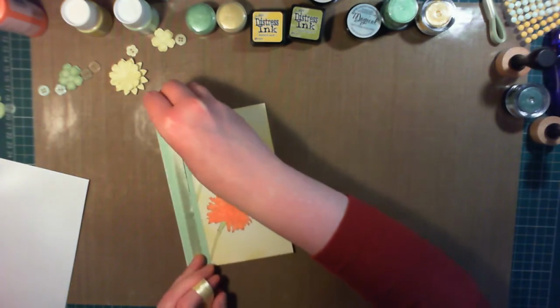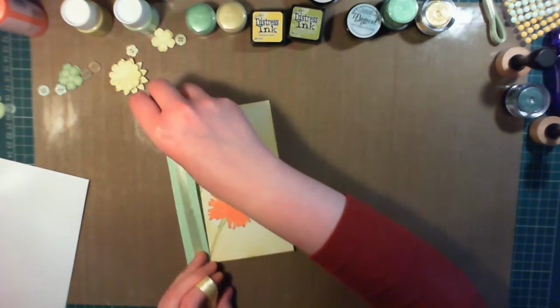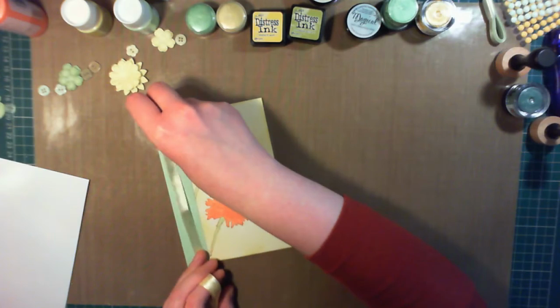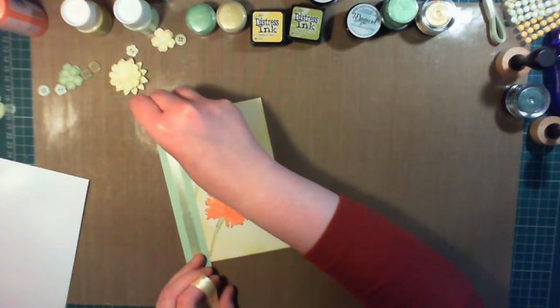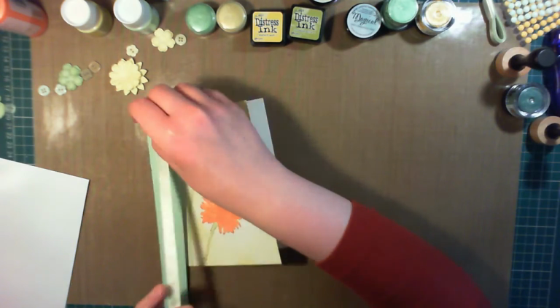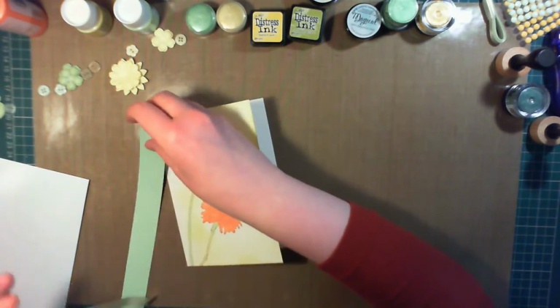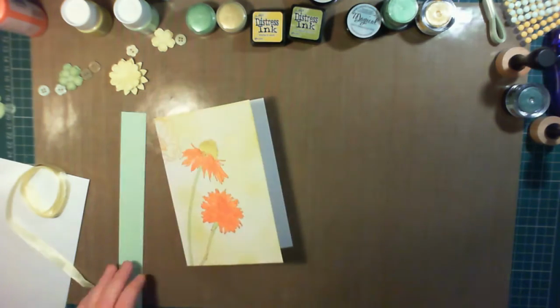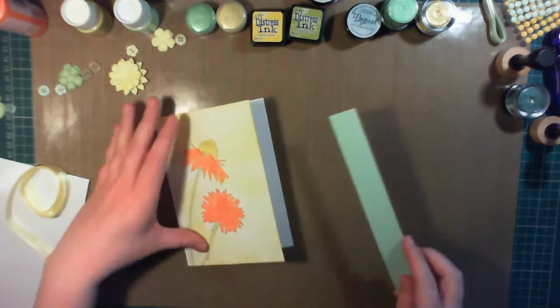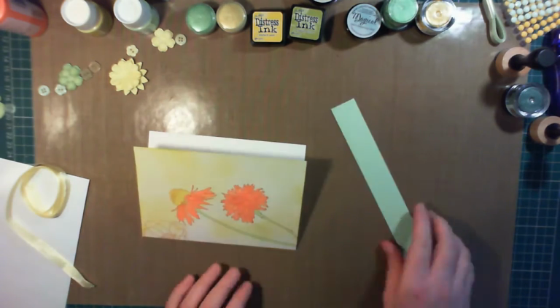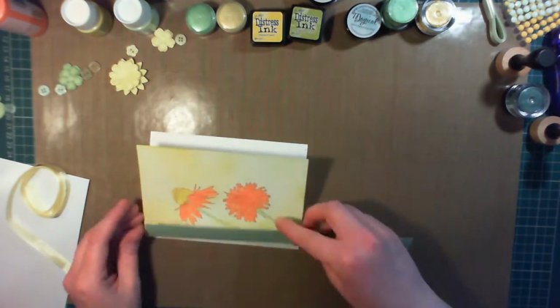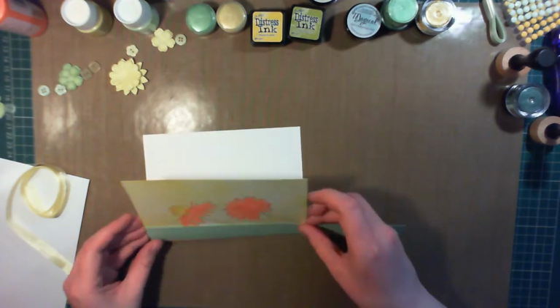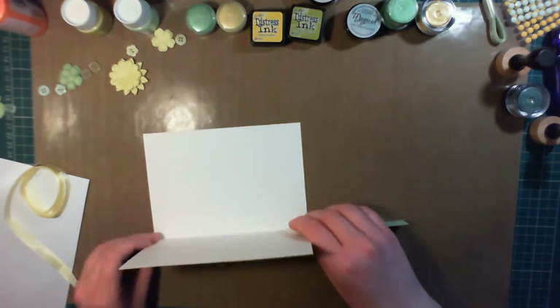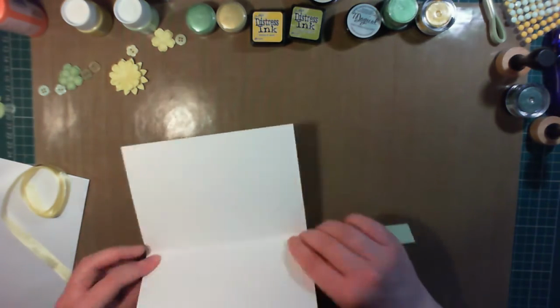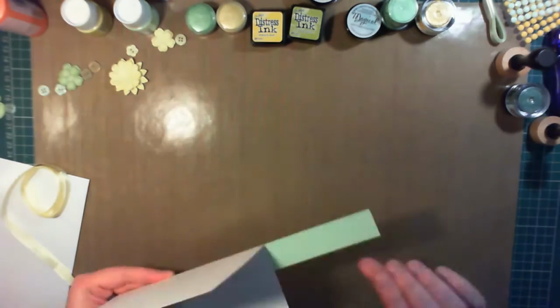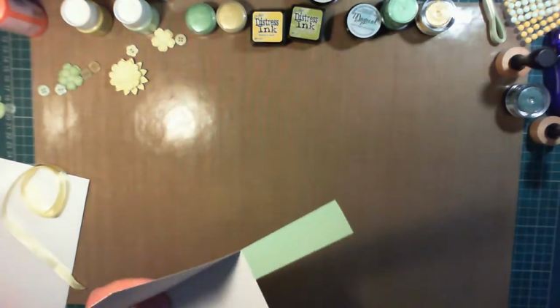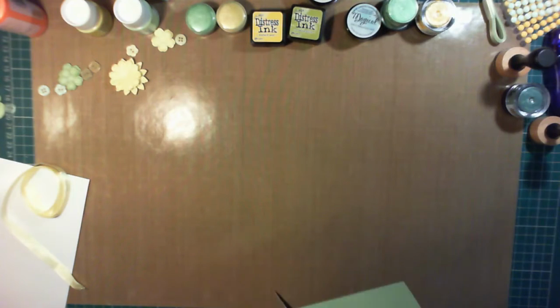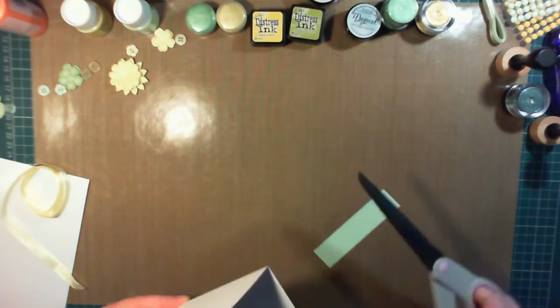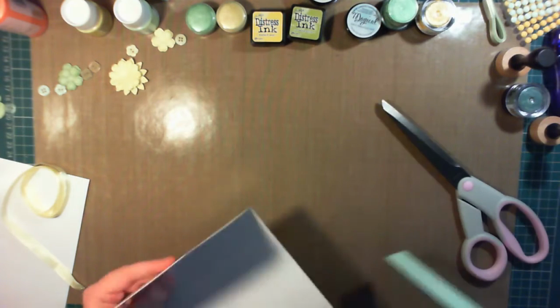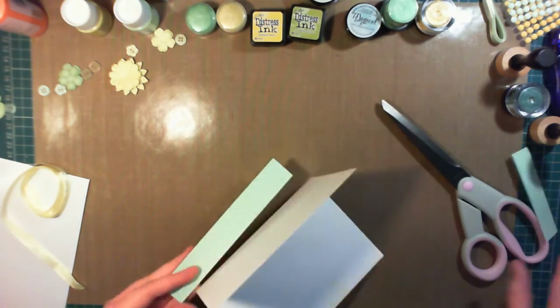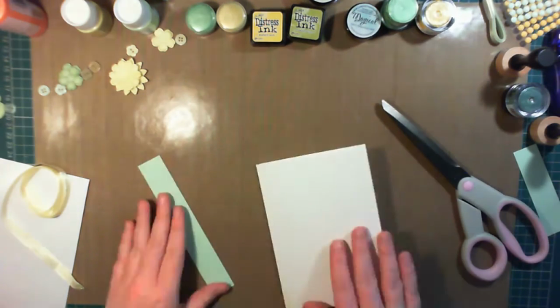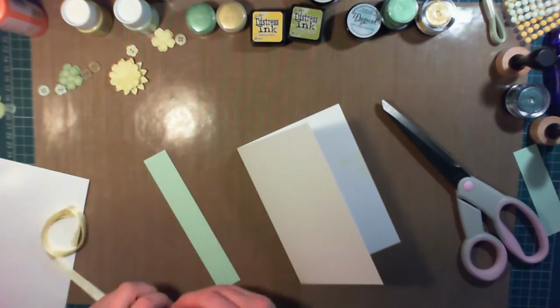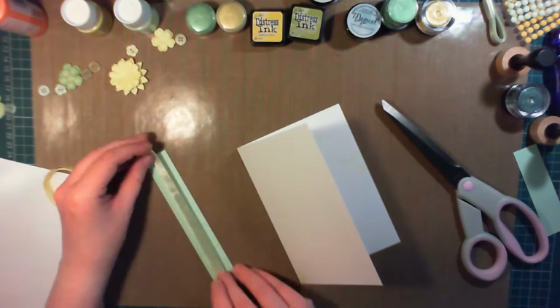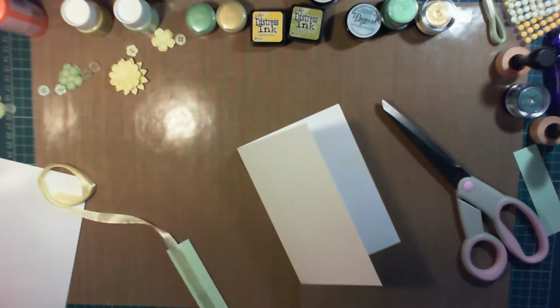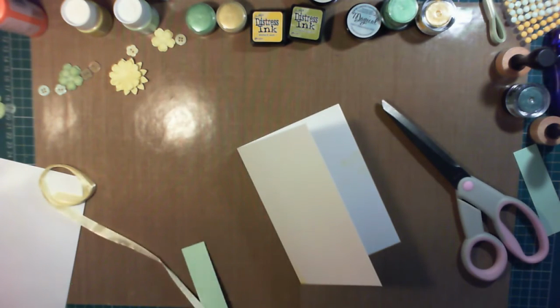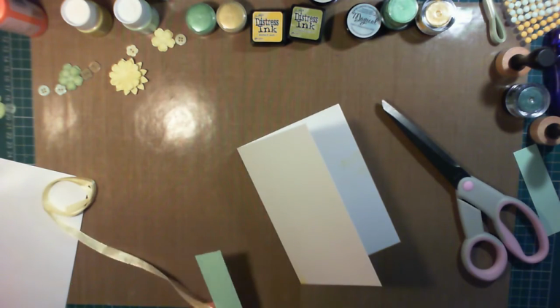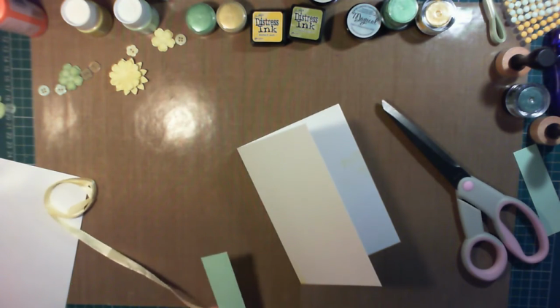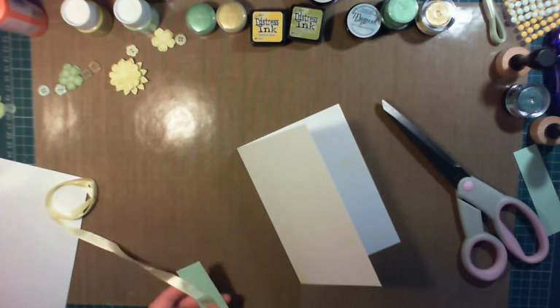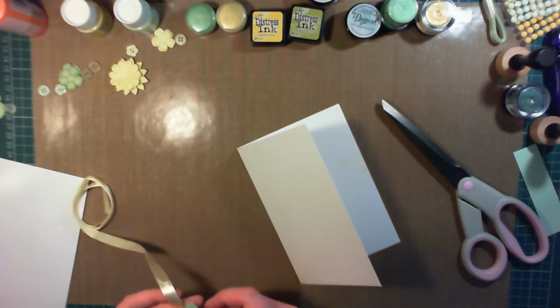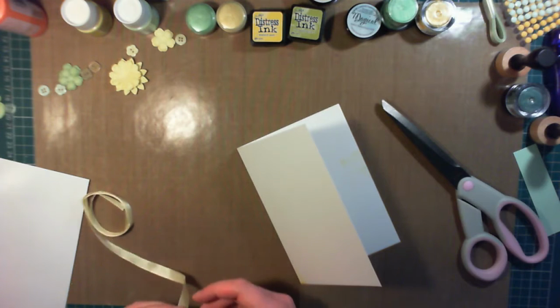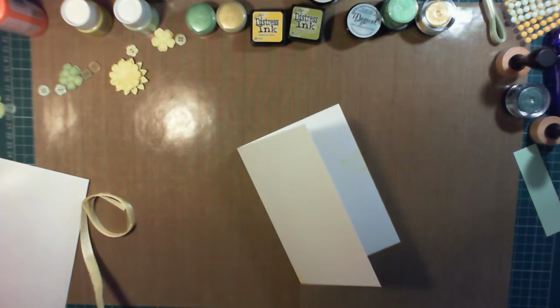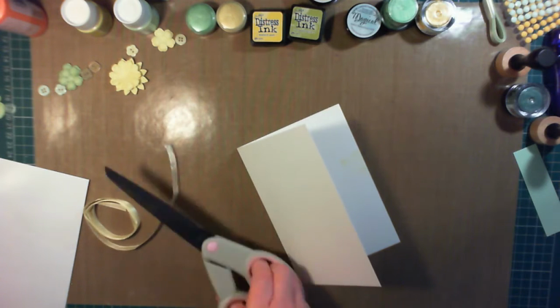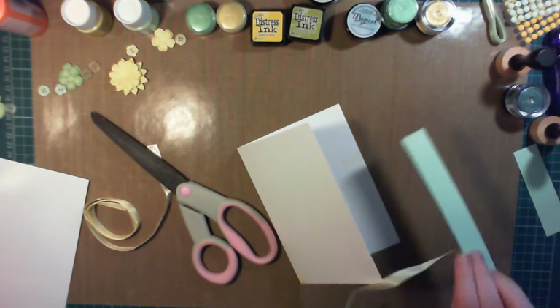So to cover up that stamp that I didn't like, I'm using a one-inch wide strip of green linen cardstock and just cutting it to the length of the card. I then found this pale yellow ribbon in my stash that I'm just wrapping around this to add a little extra element.